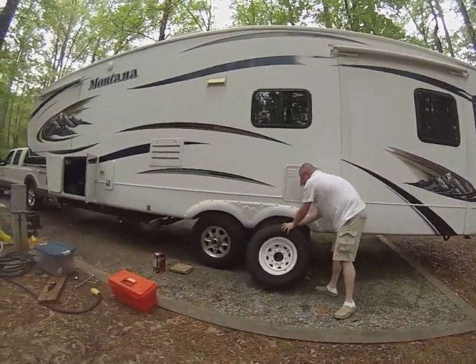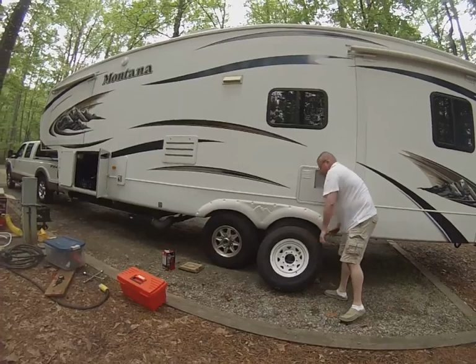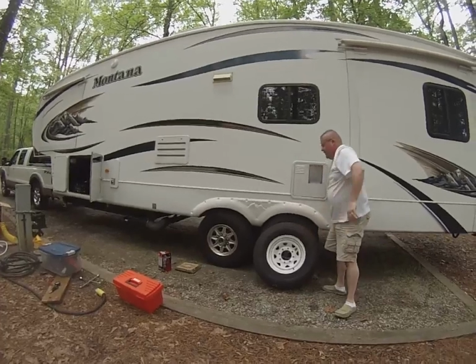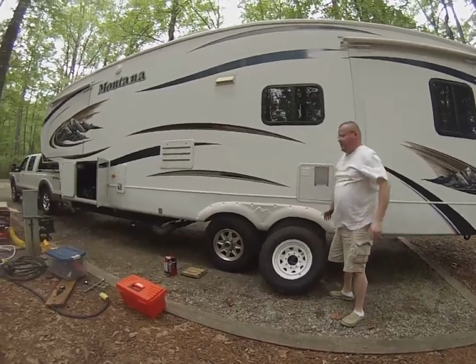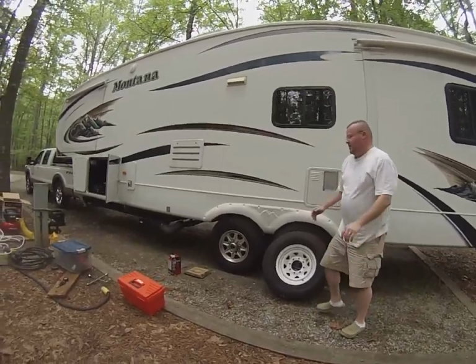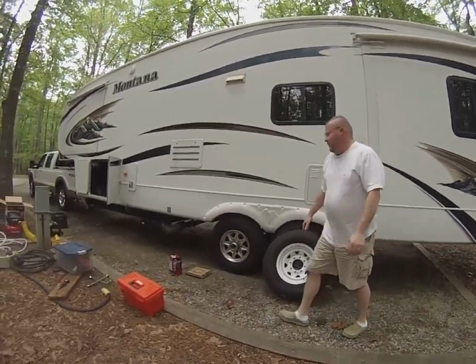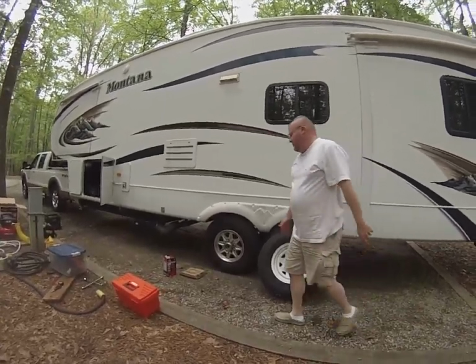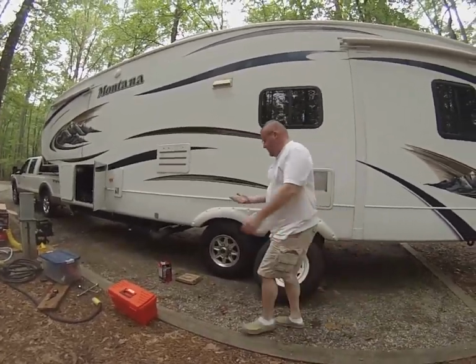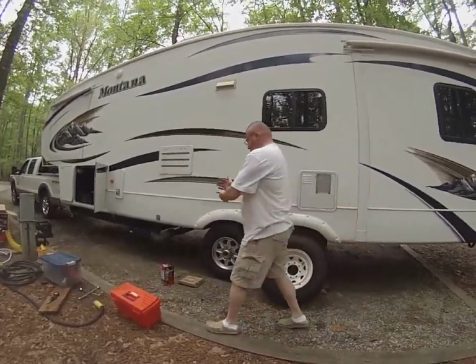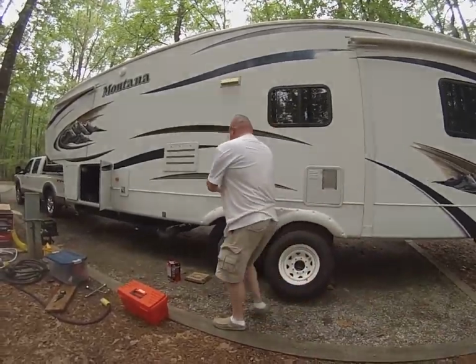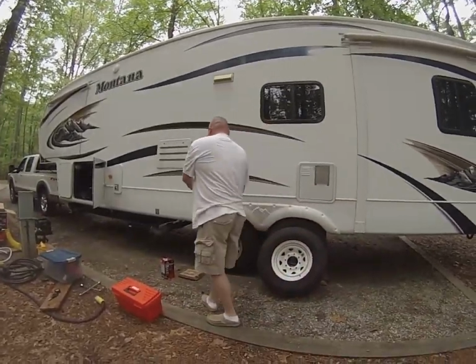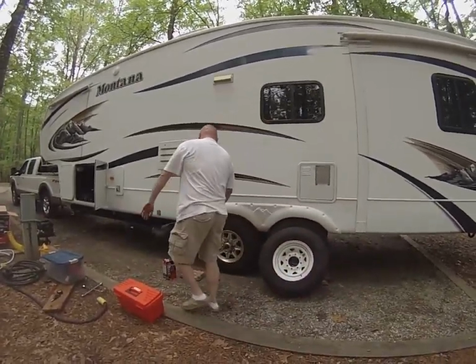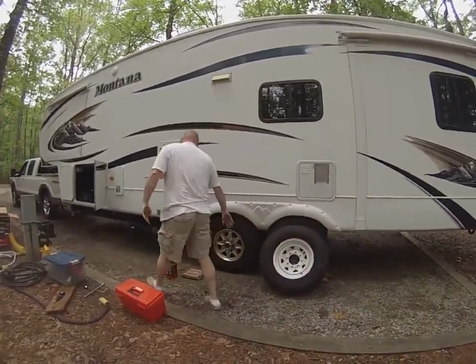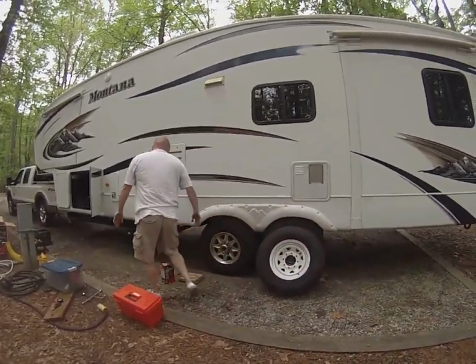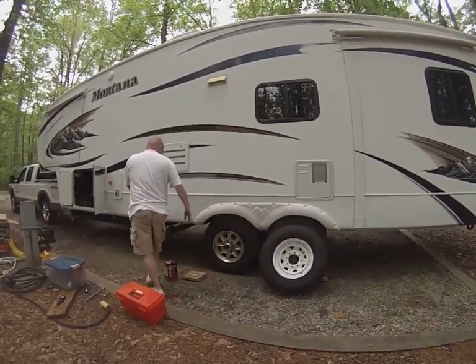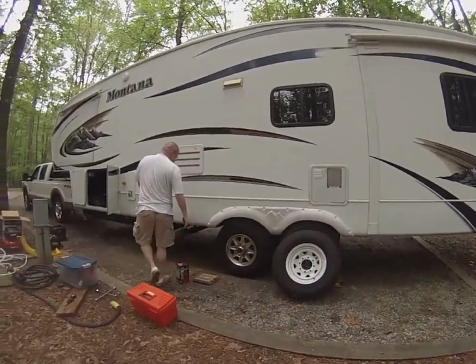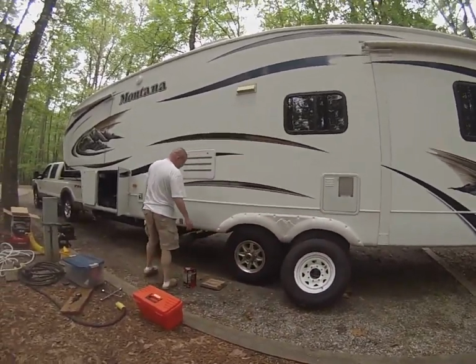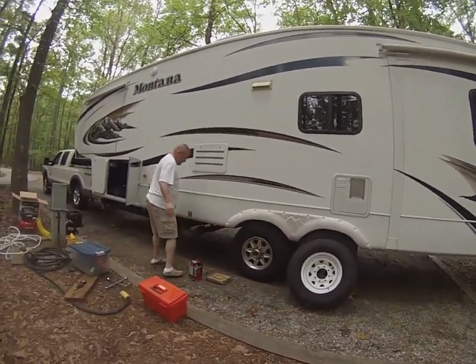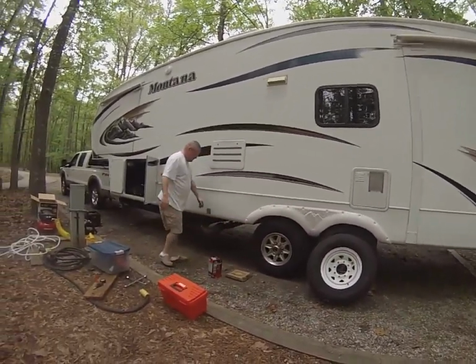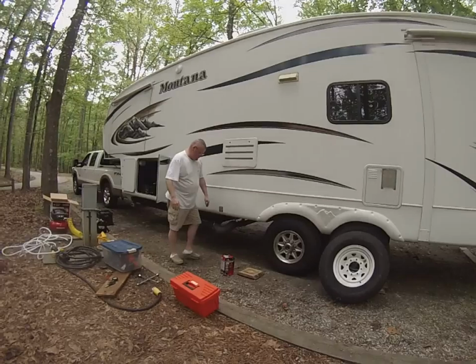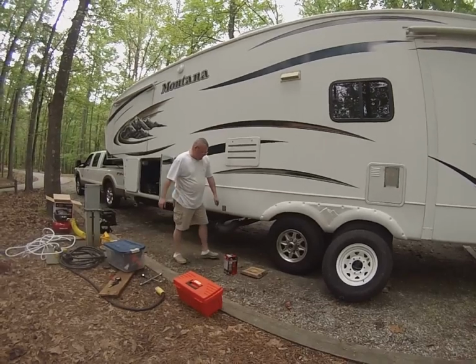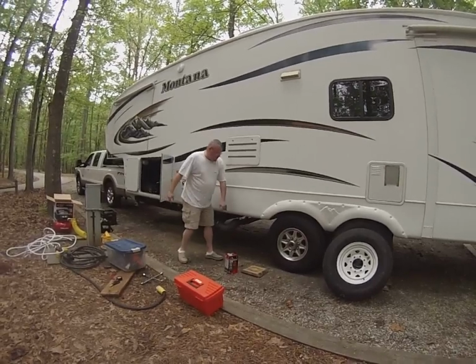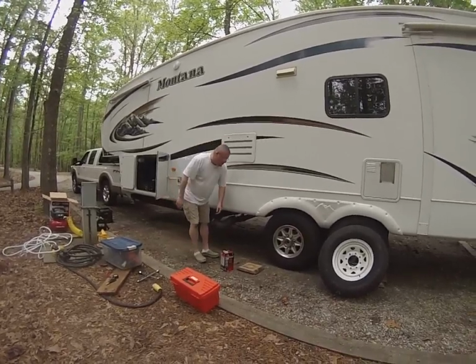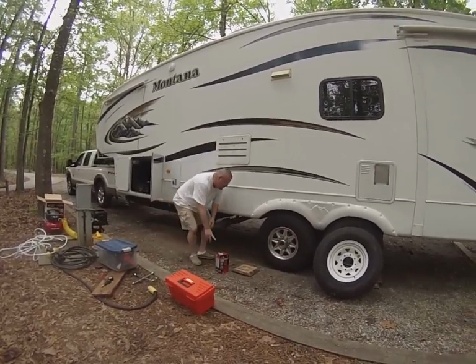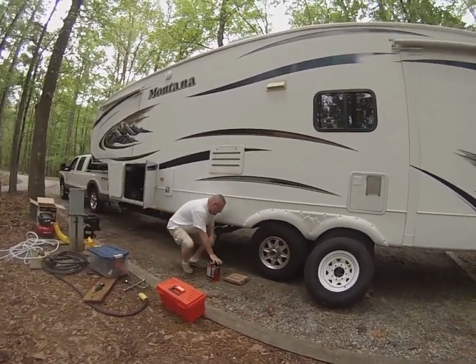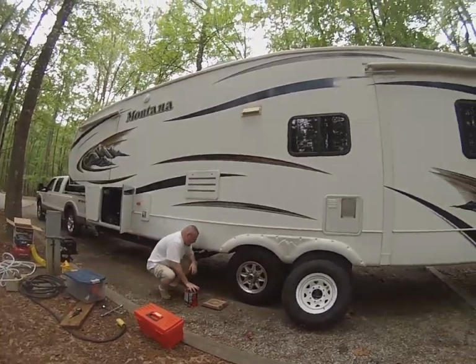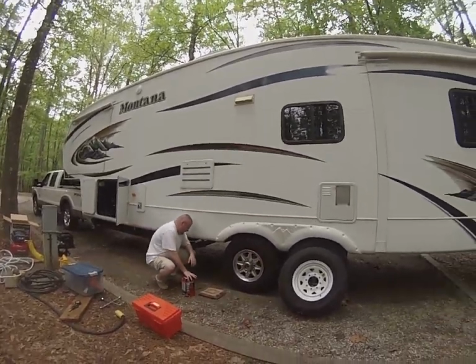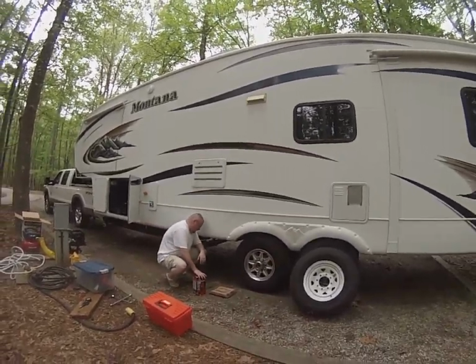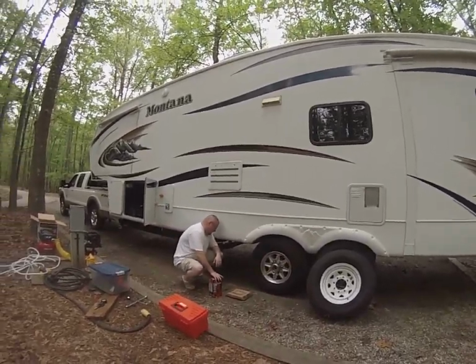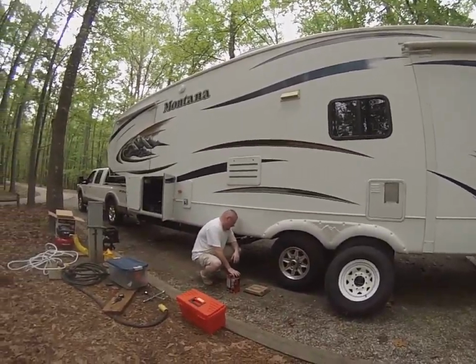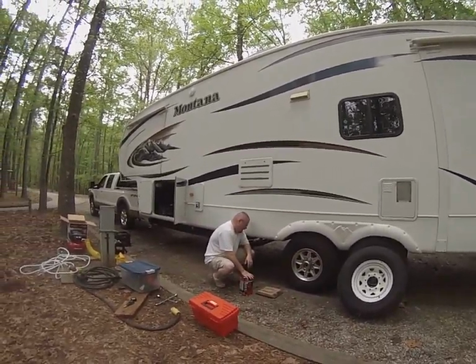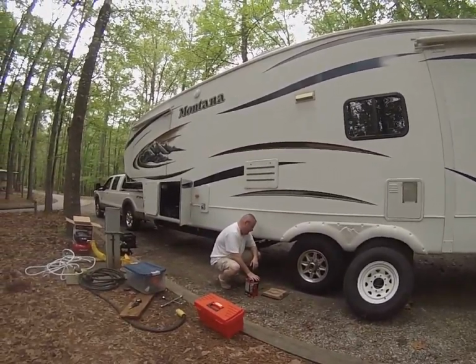Hey, yeah, we'll just ride around with an ugly spare — I'd rather have an ugly shoe than a blowout on the highway.